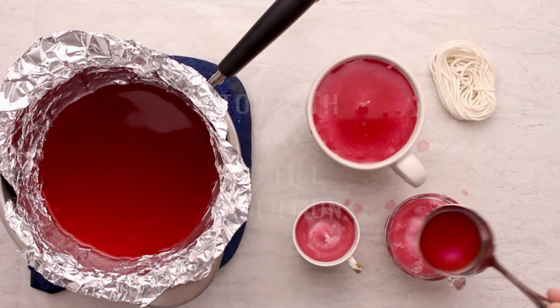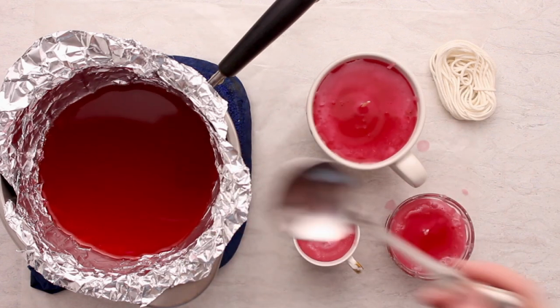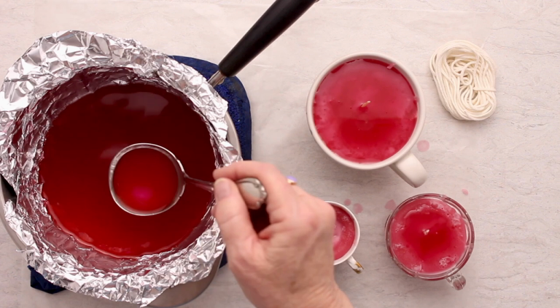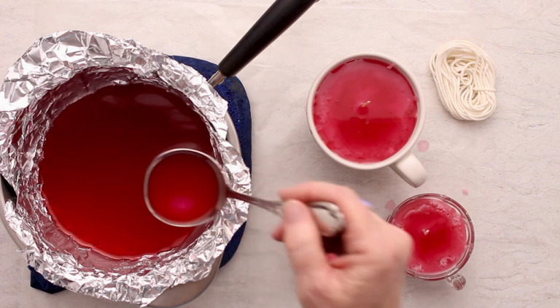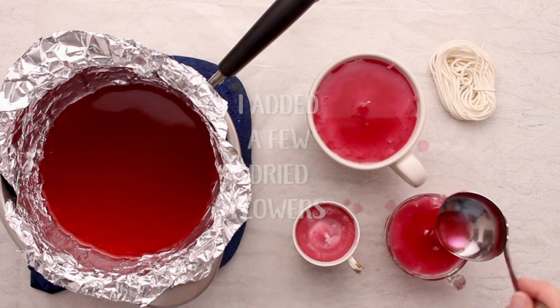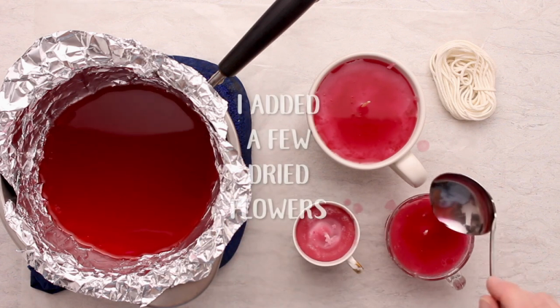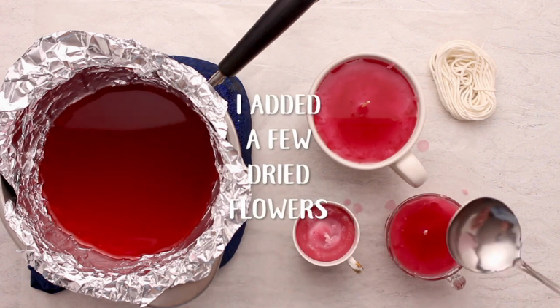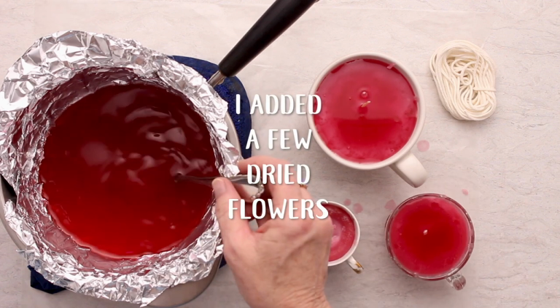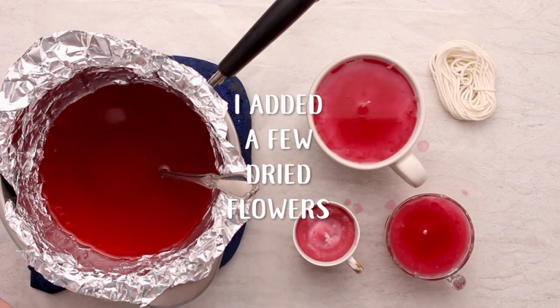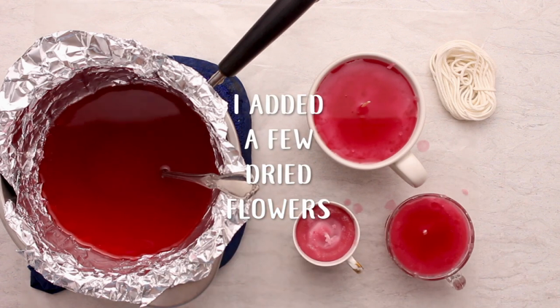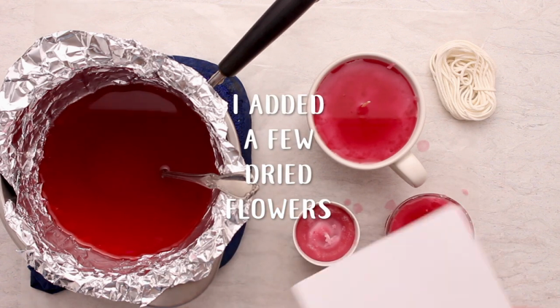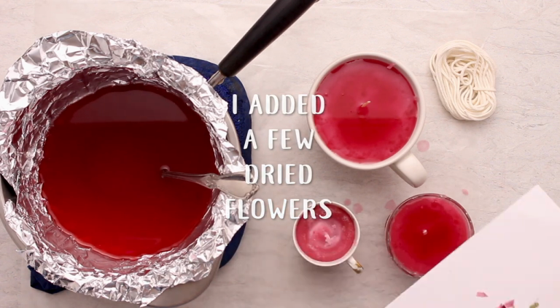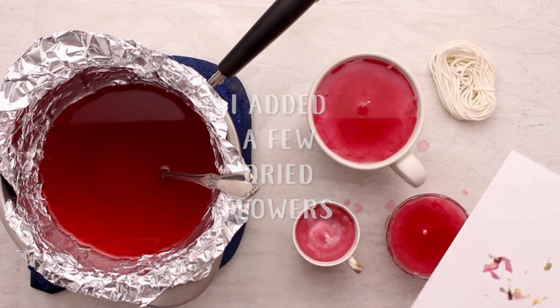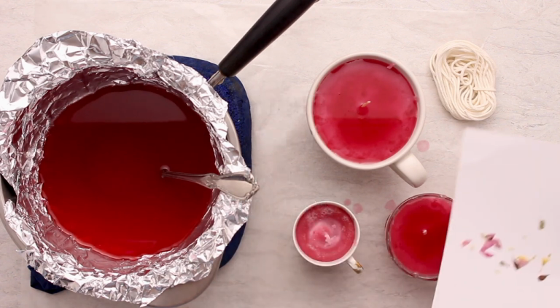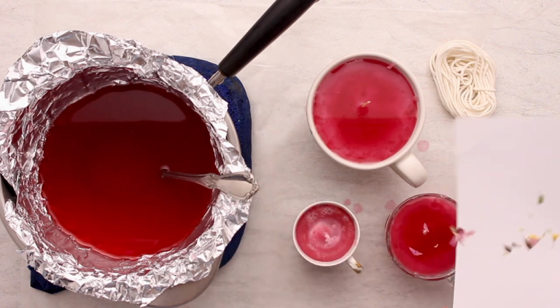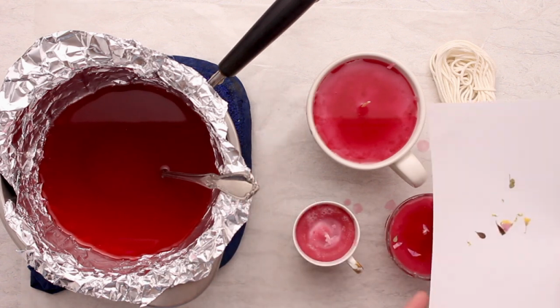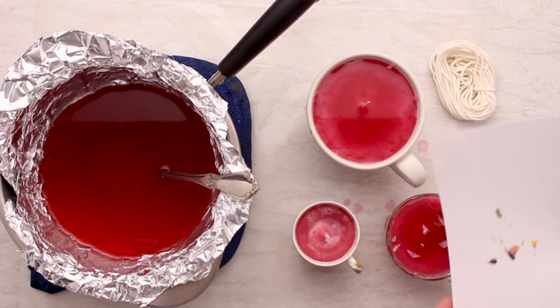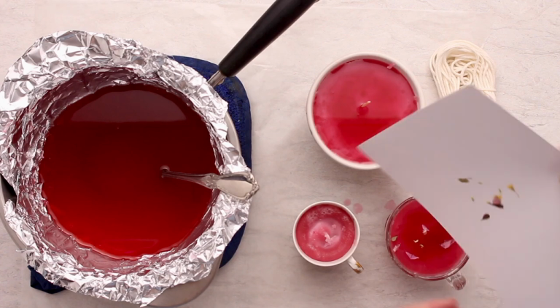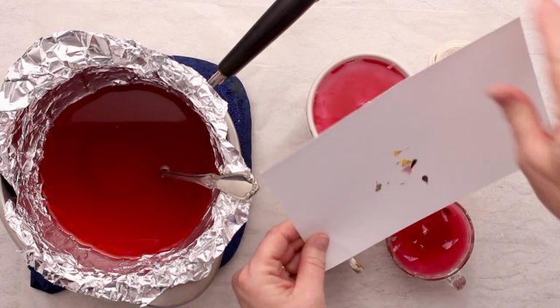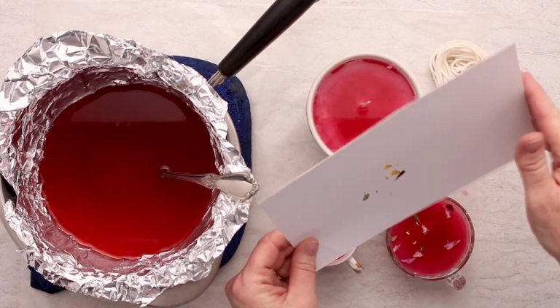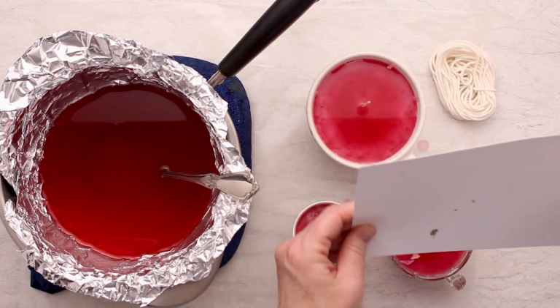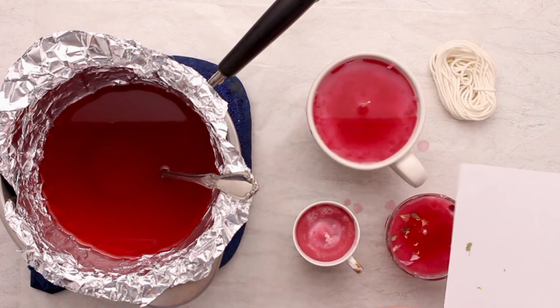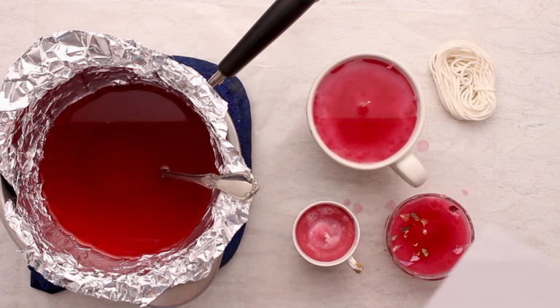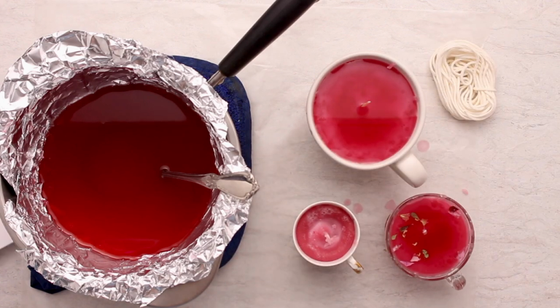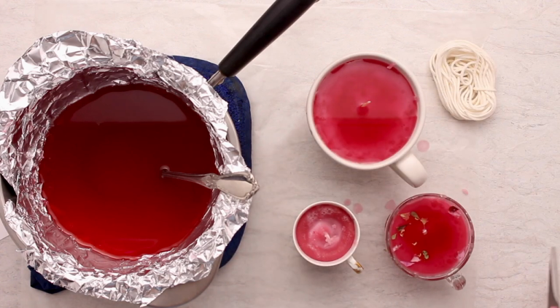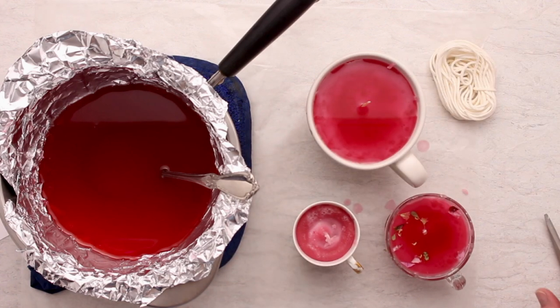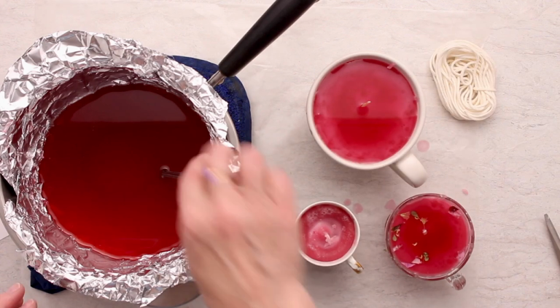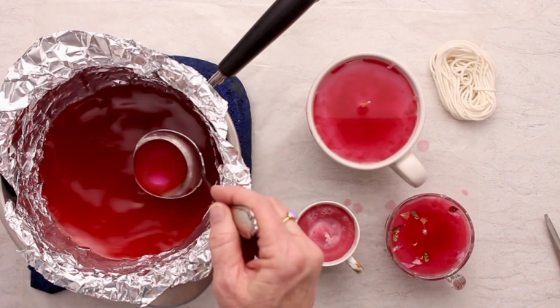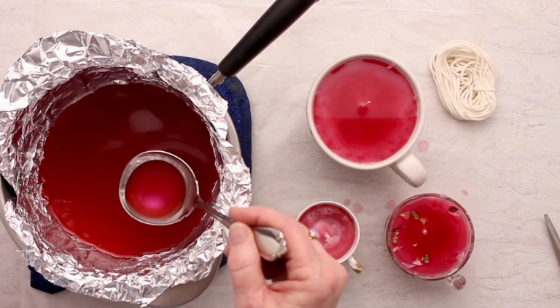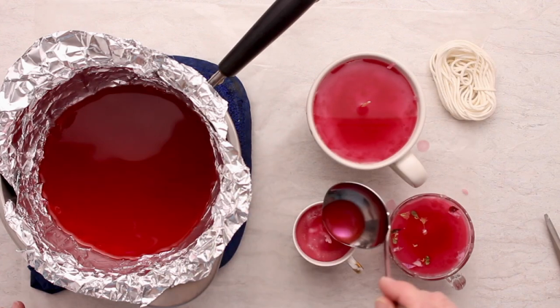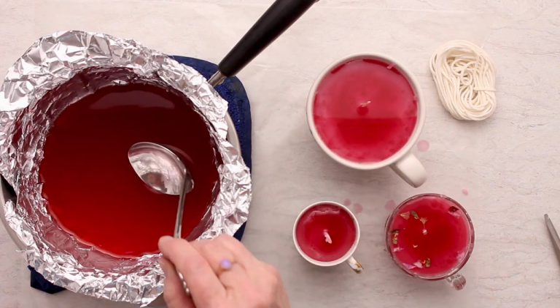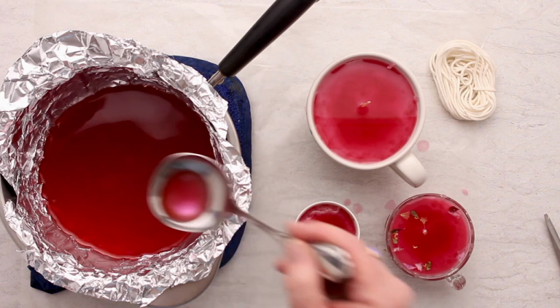I used a few dried flower petals in my glass punch cup, which was kind of cute, and finished off the top of the teacup as well.